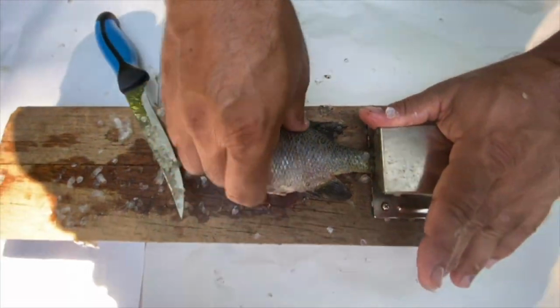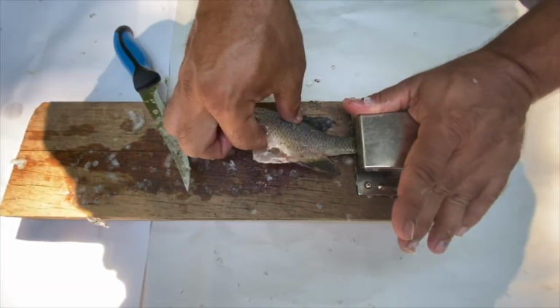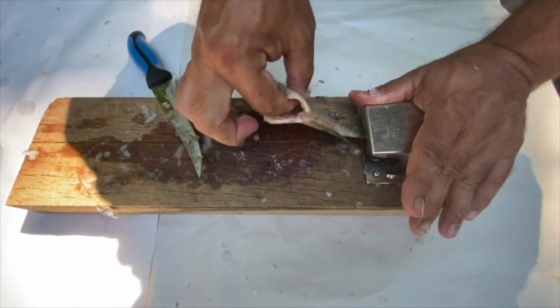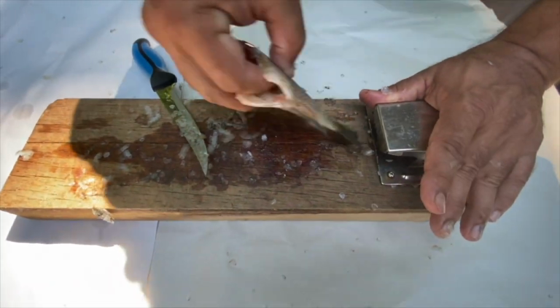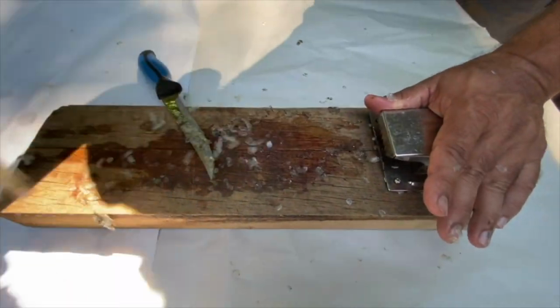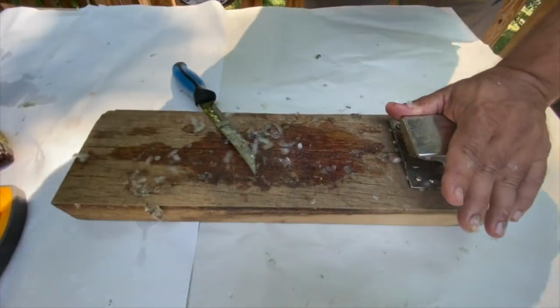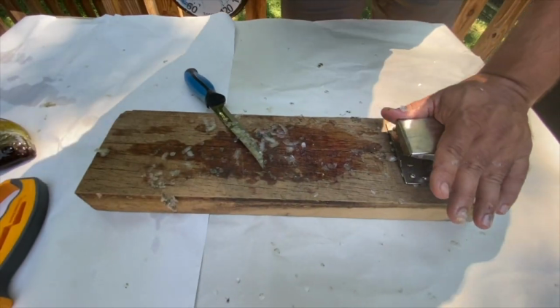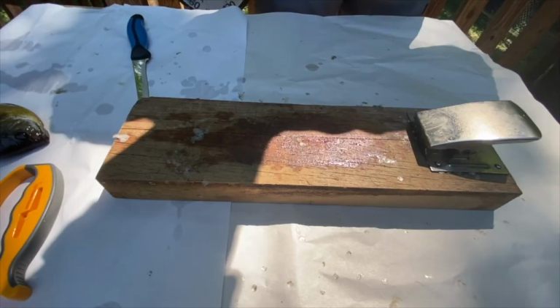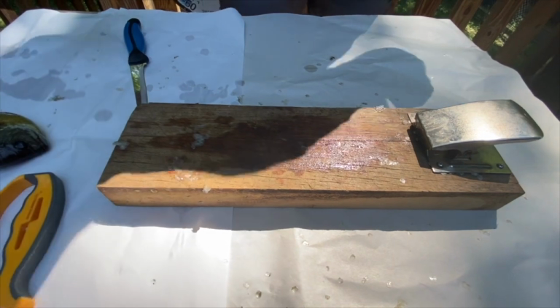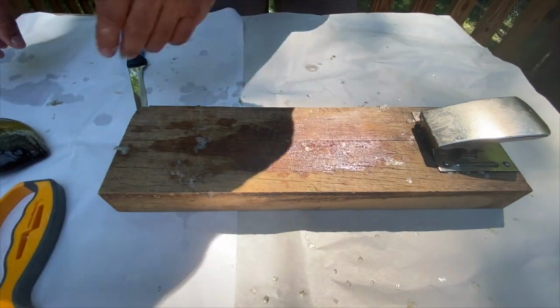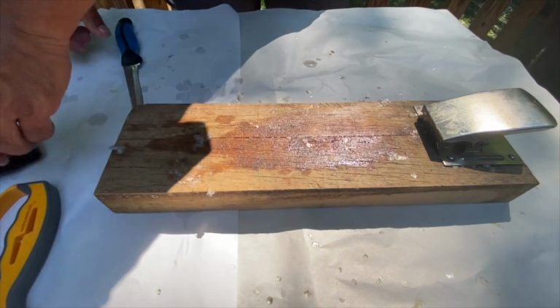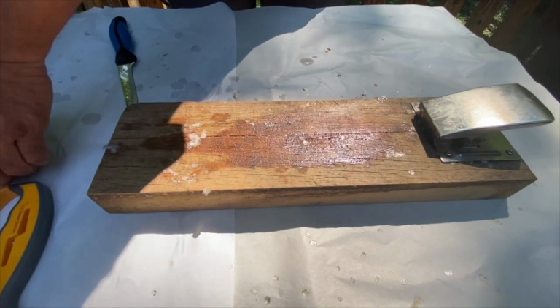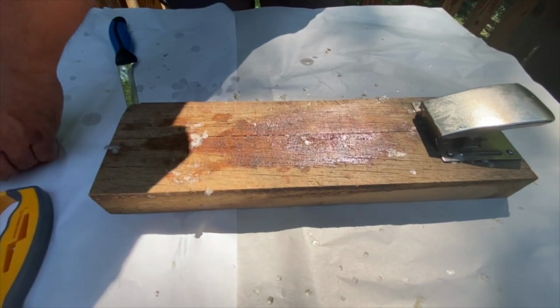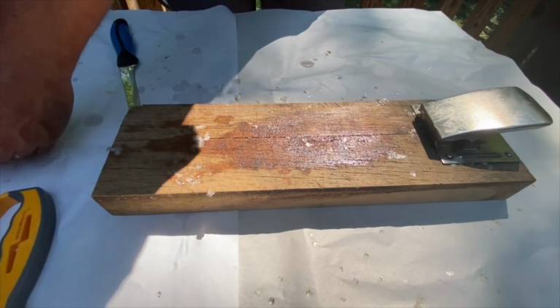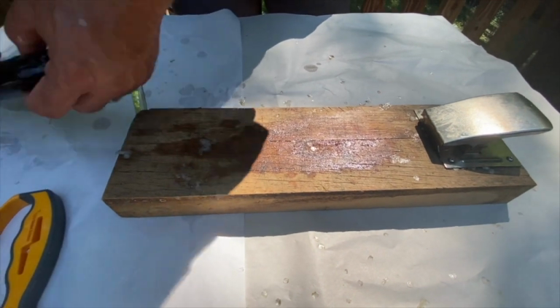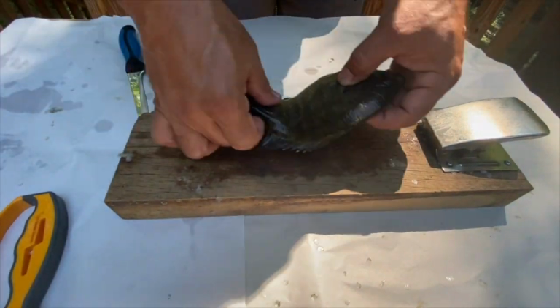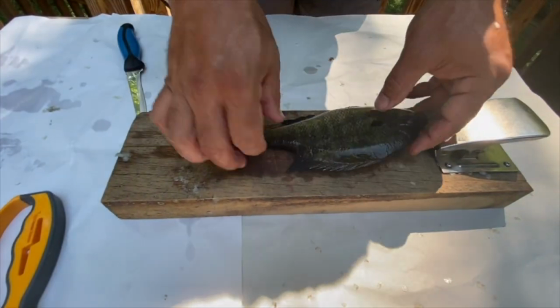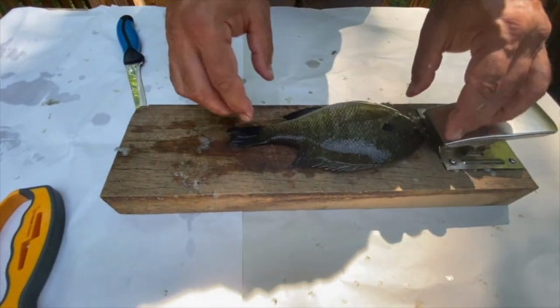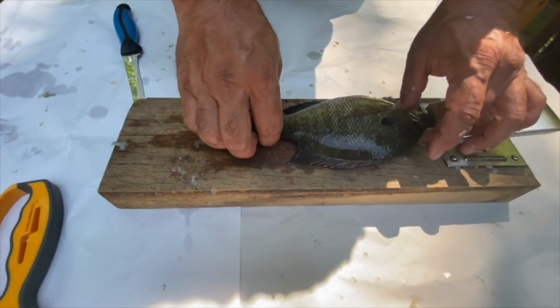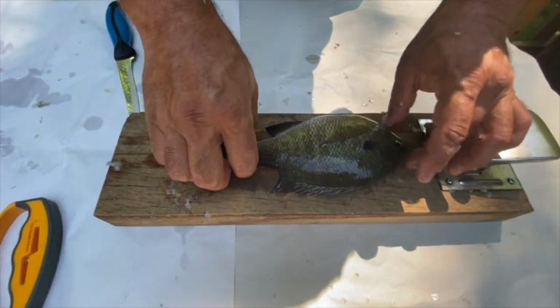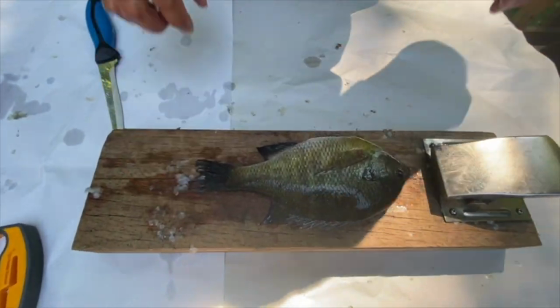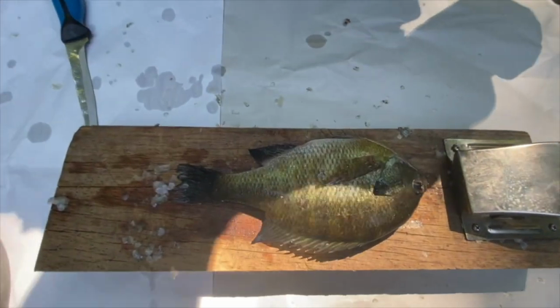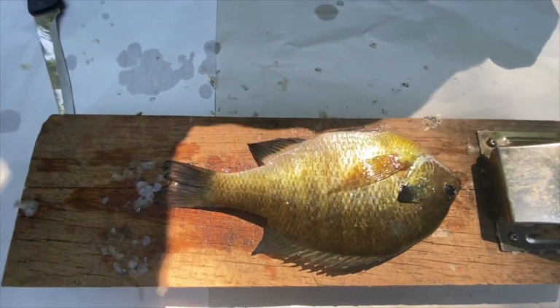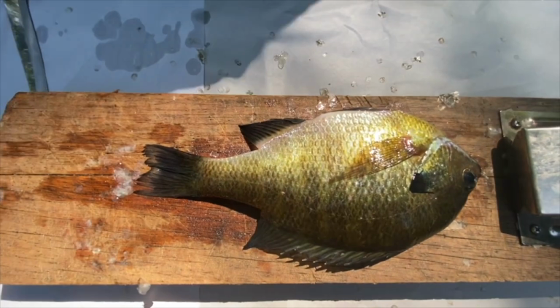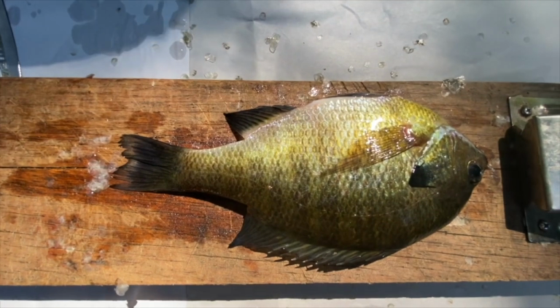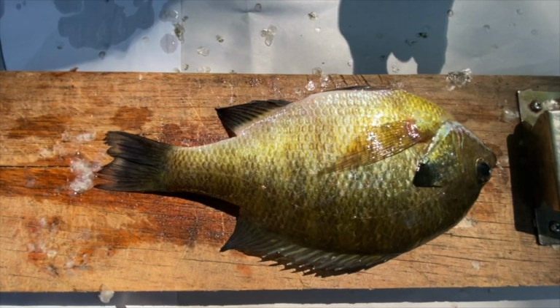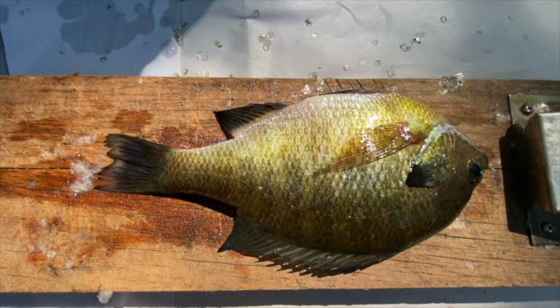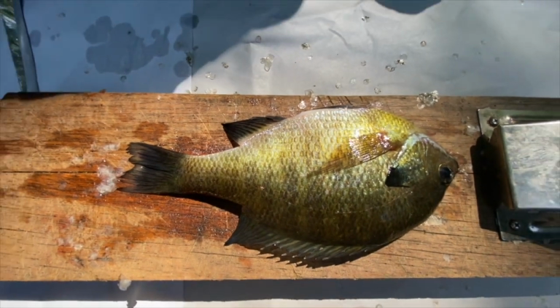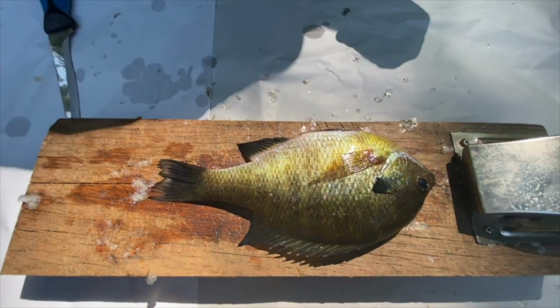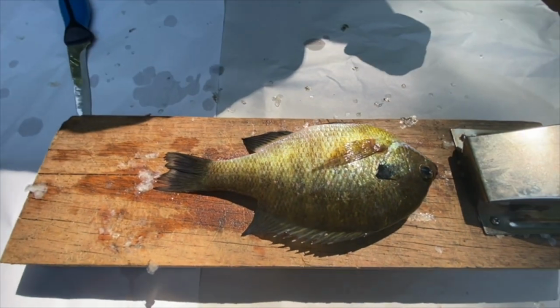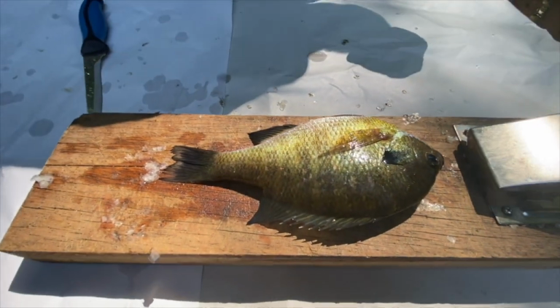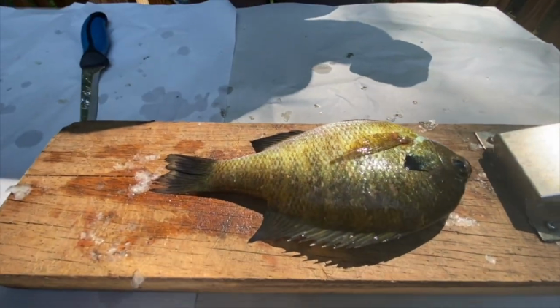All right, we're going to take that and add it to the water. The third way that you can fillet a bluegill involves an above-average size bluegill — this one's obviously been eating well.